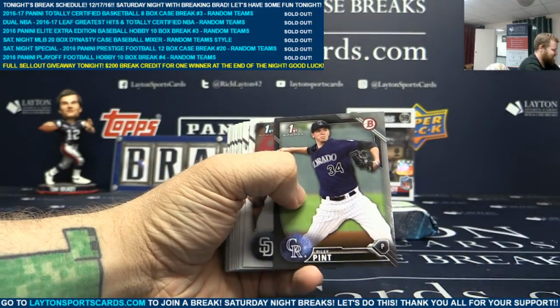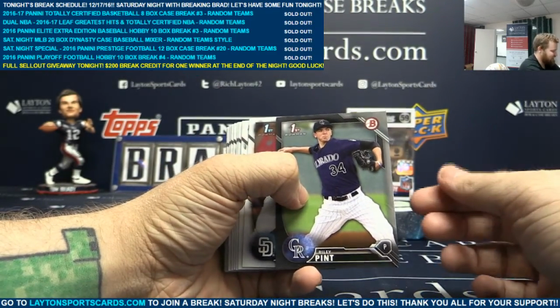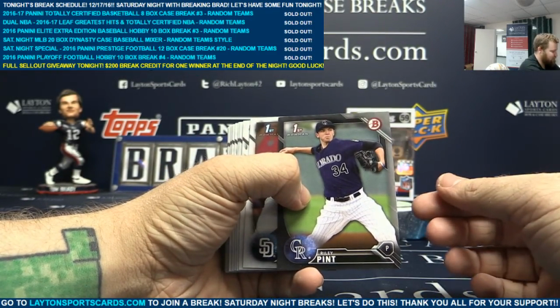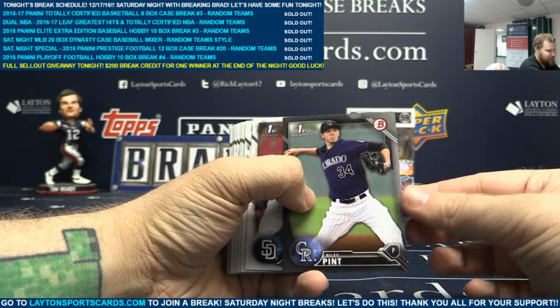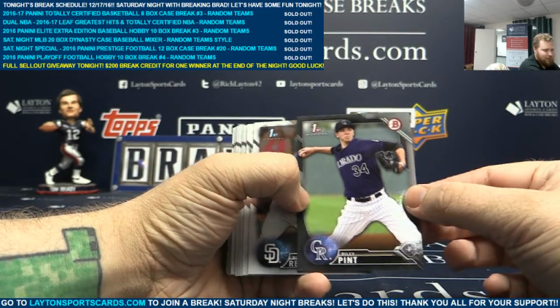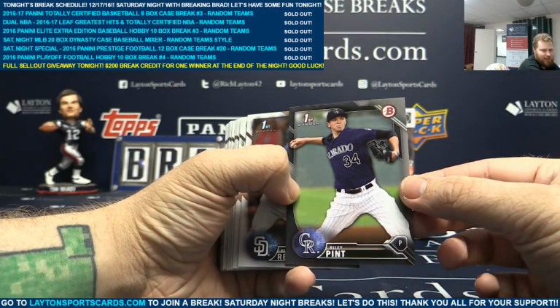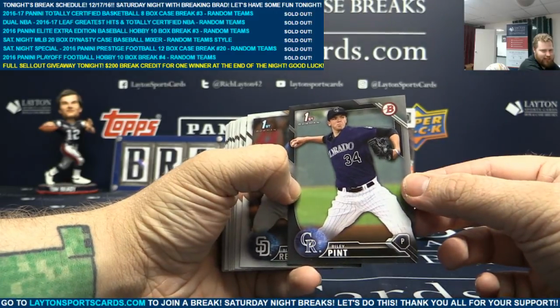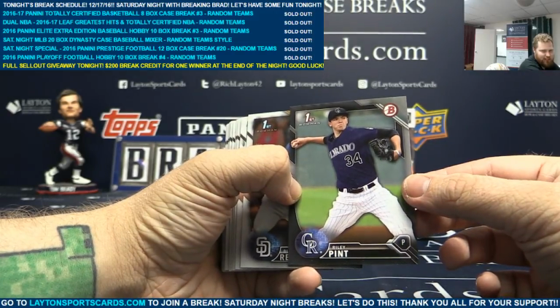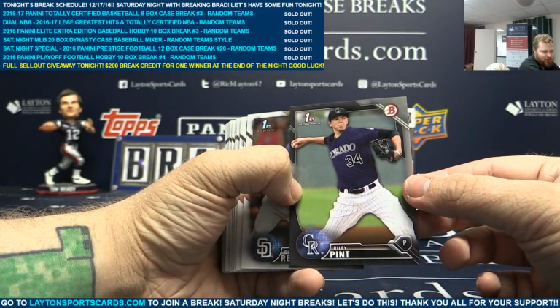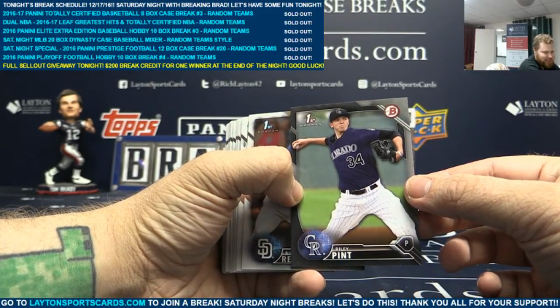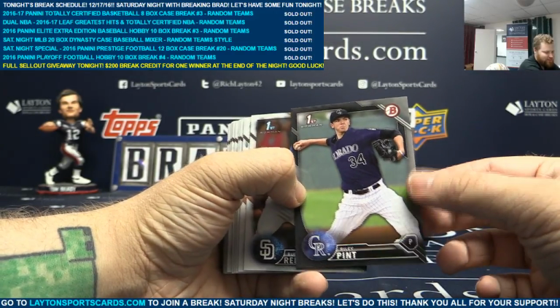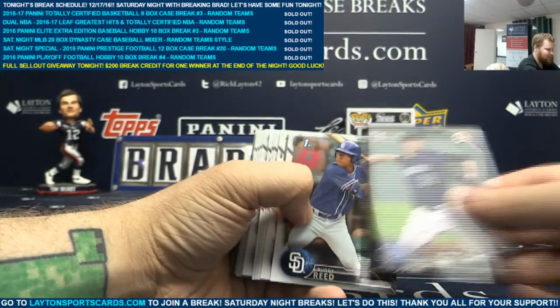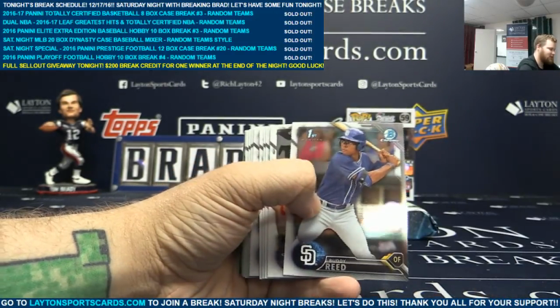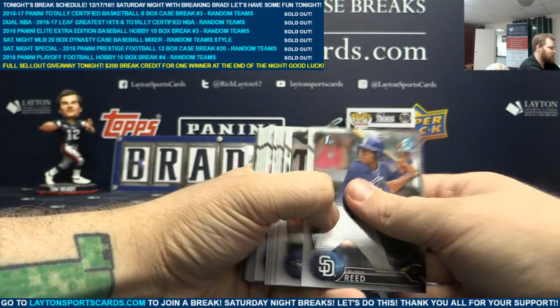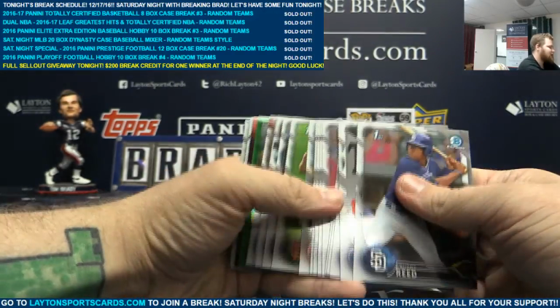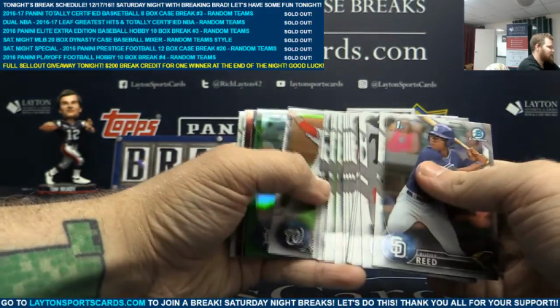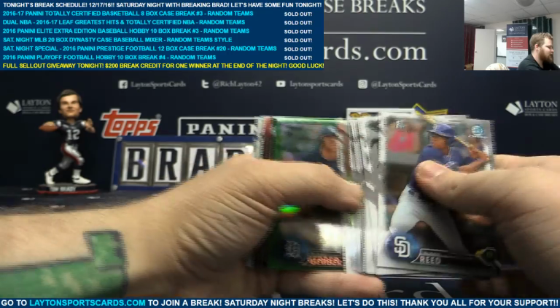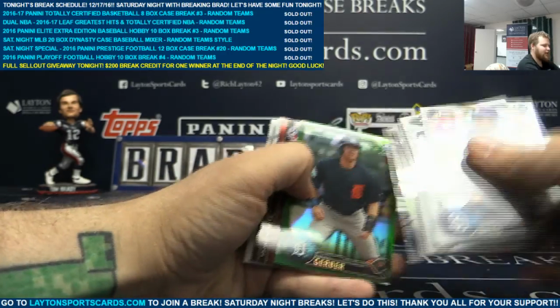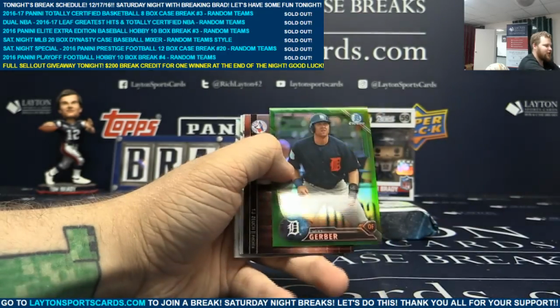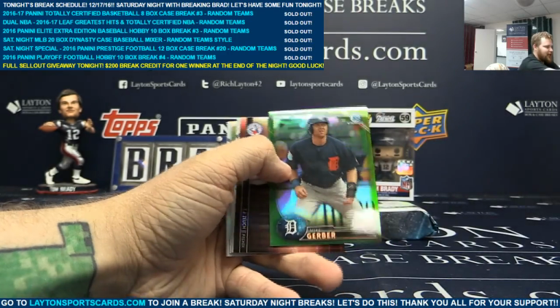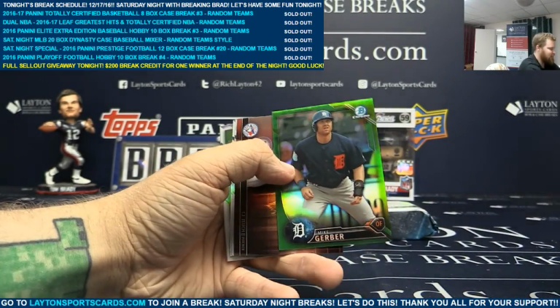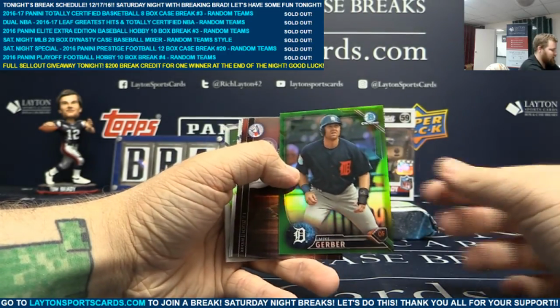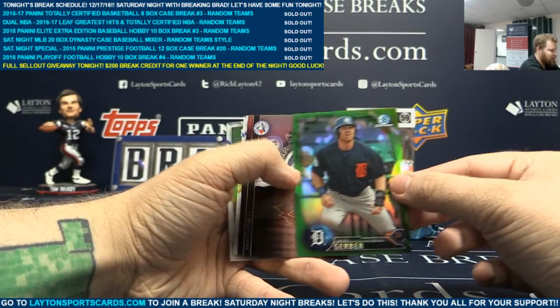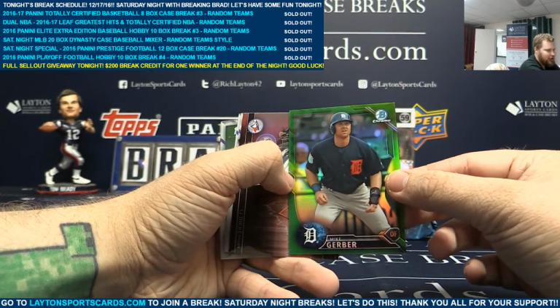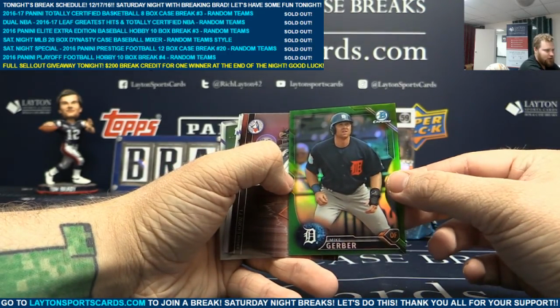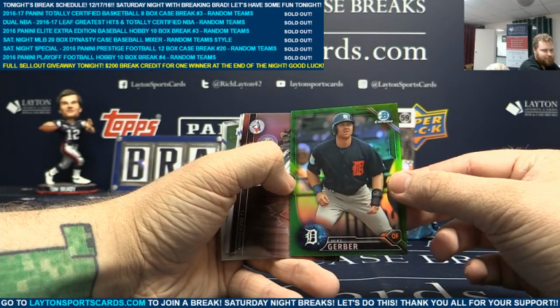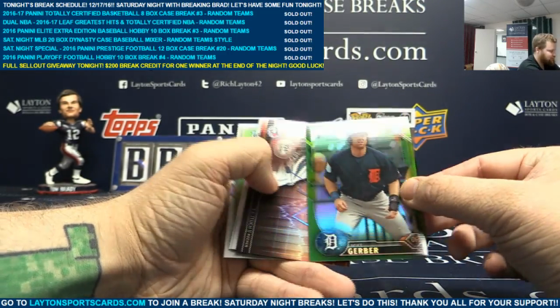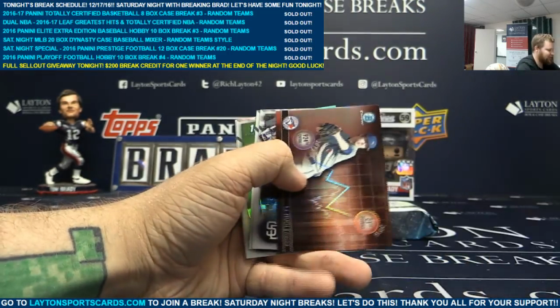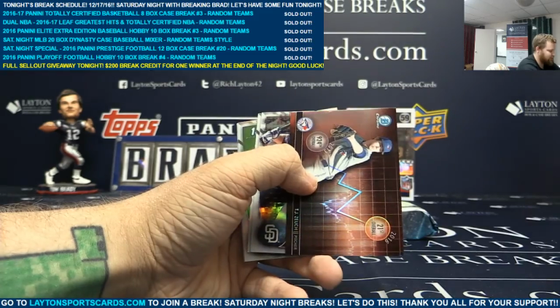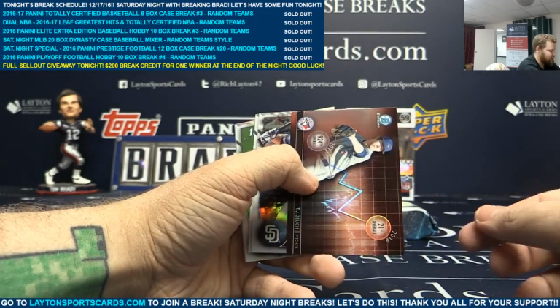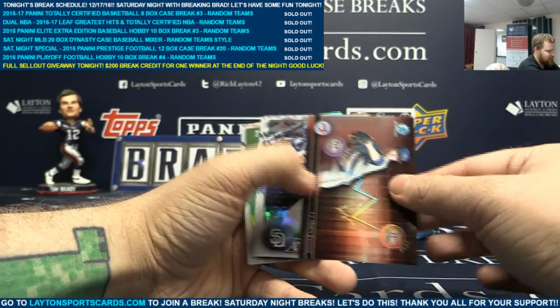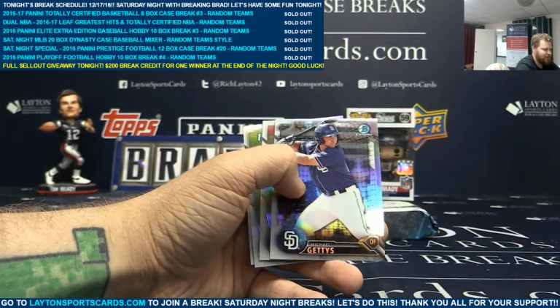Black paper Riley Pint. Nice. And you got a green to $99, Mike Gerber. And the graph insert TJ Zuch.